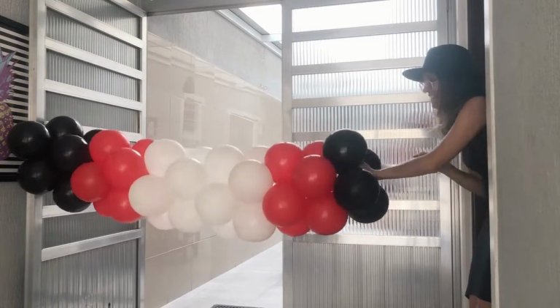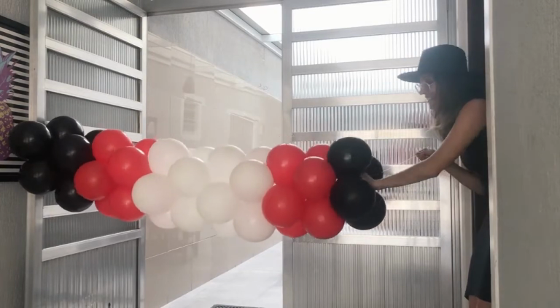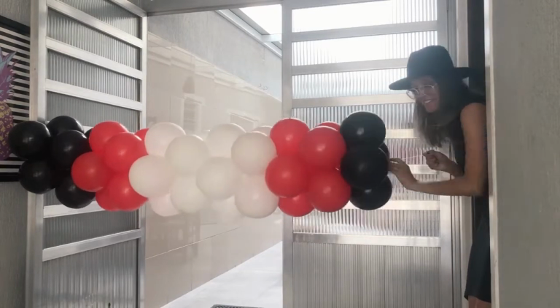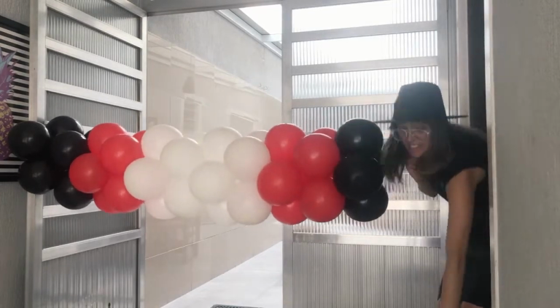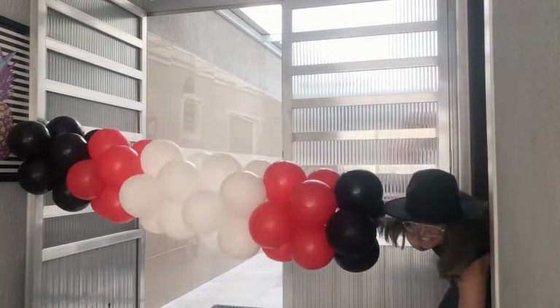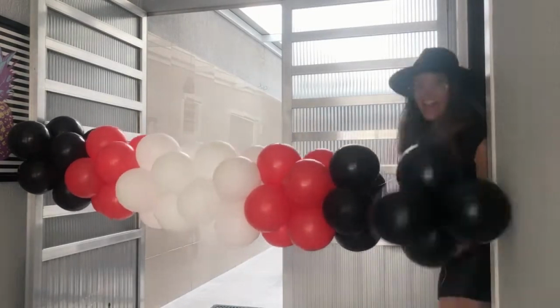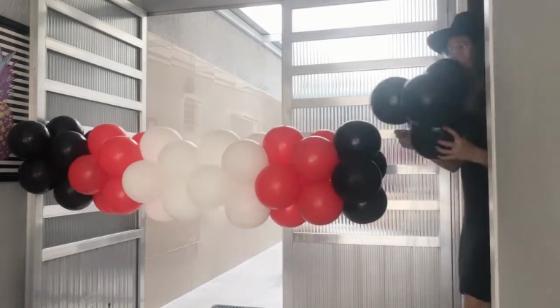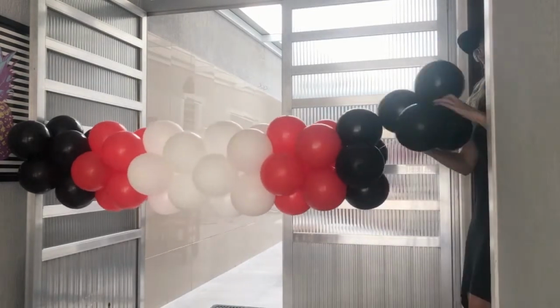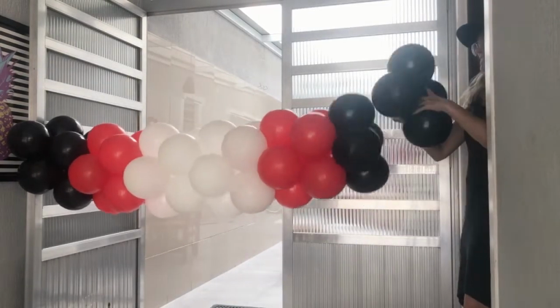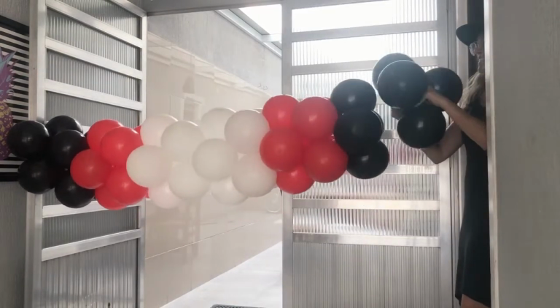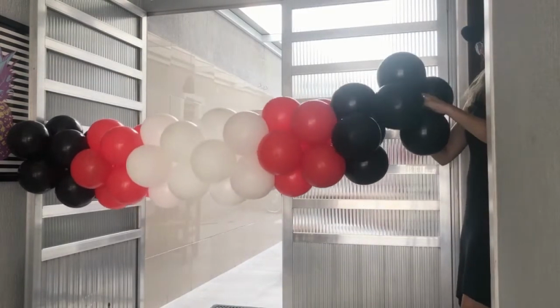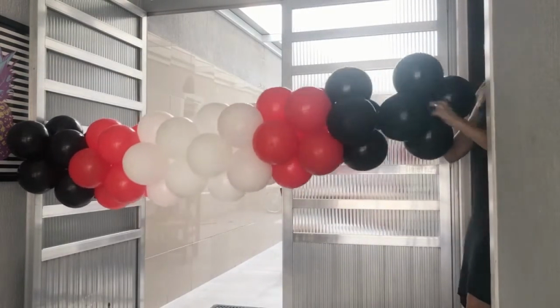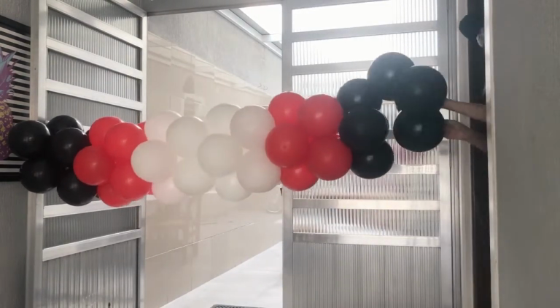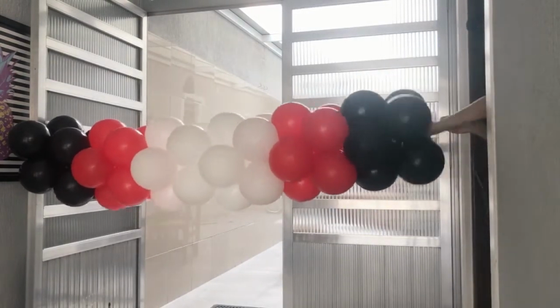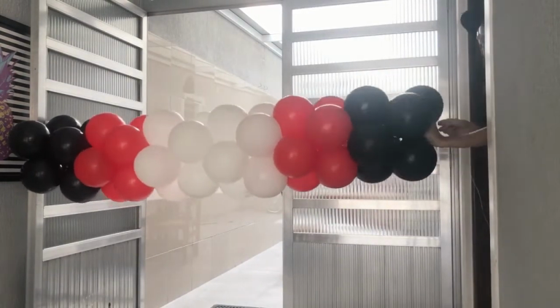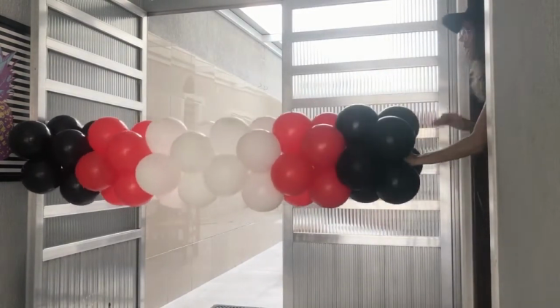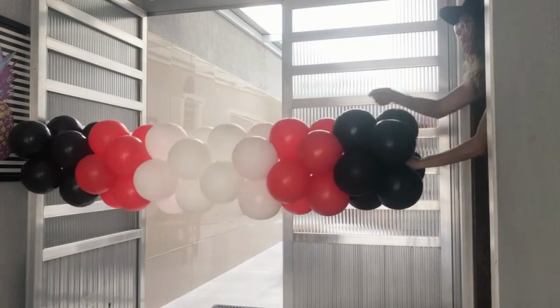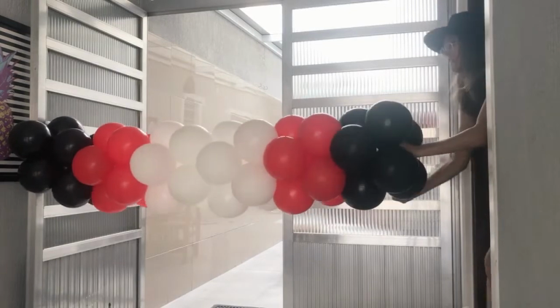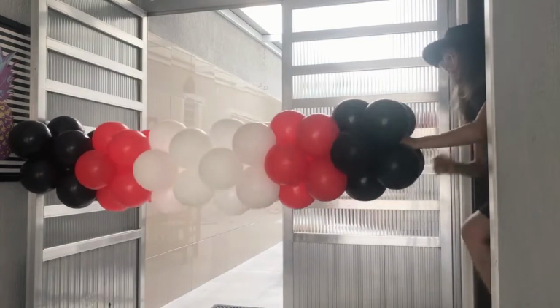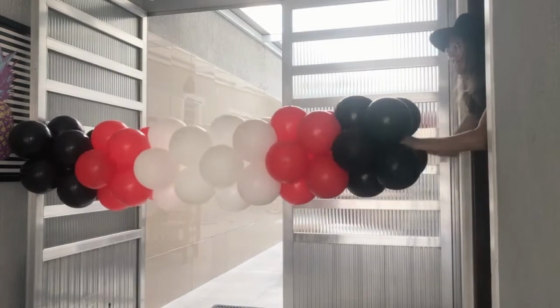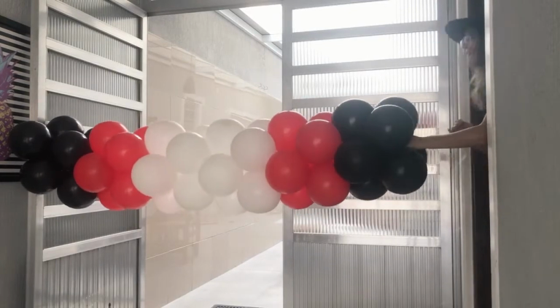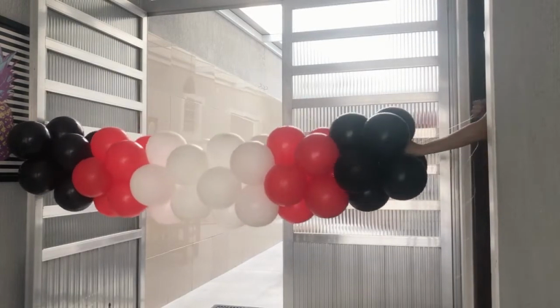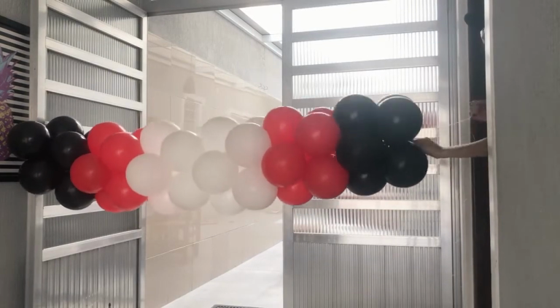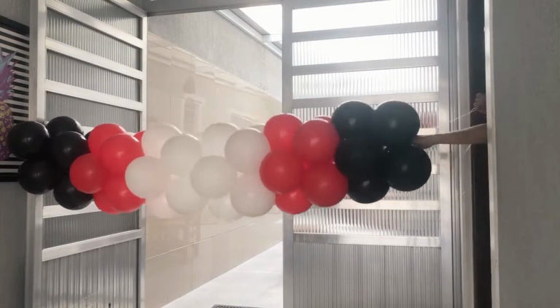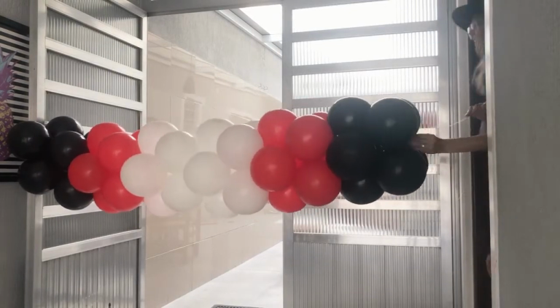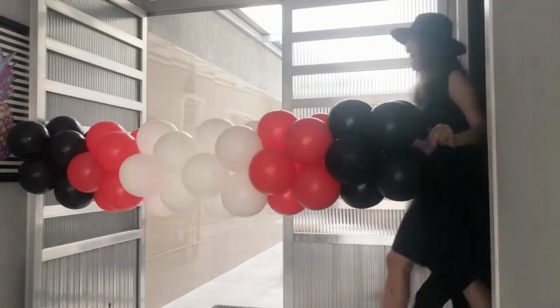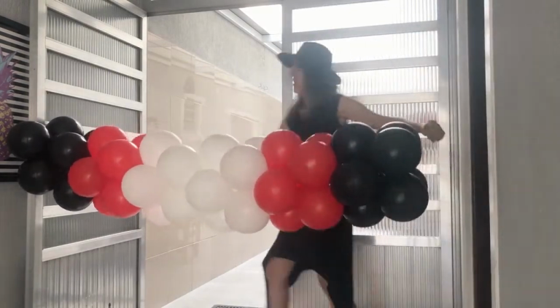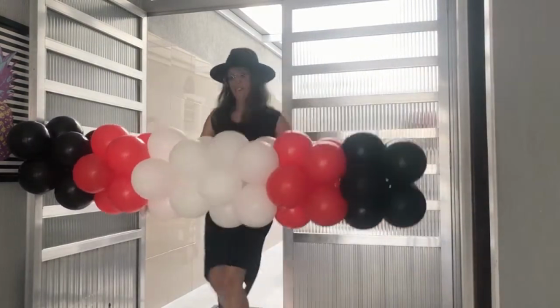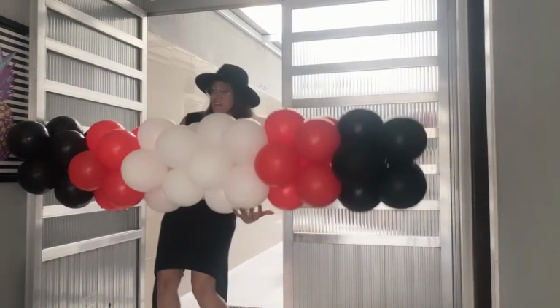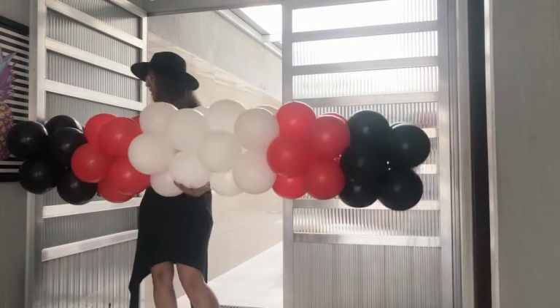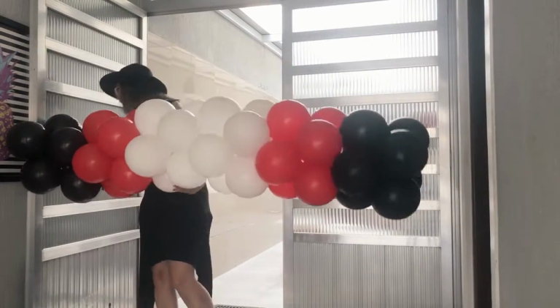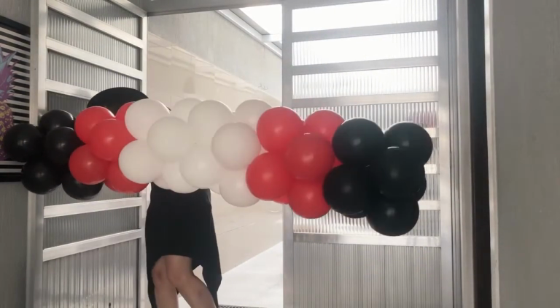After I finish the last balloon cluster, I tie a knot at the end of the nylon — the same knot I made on the handle — and I will take it to the panel.